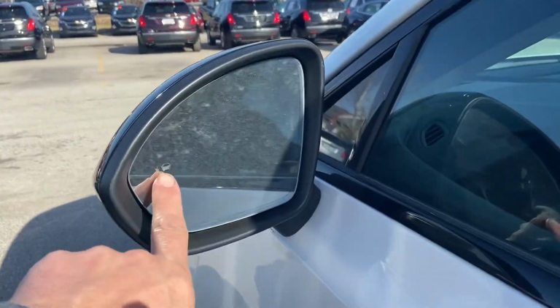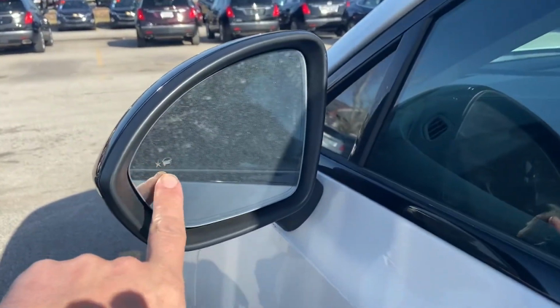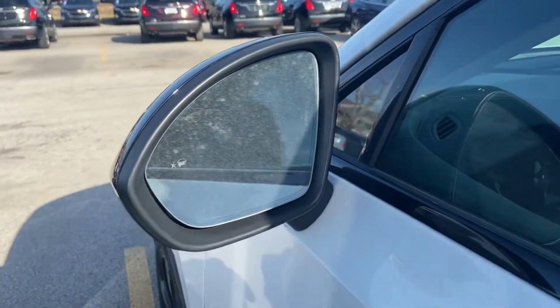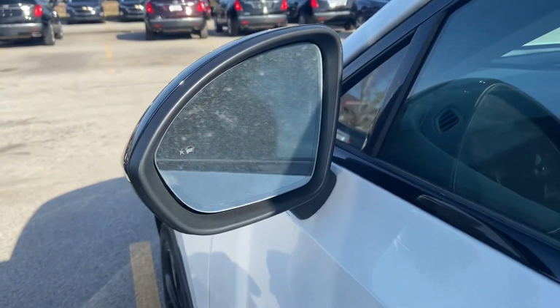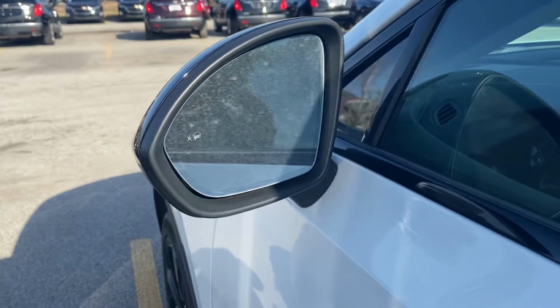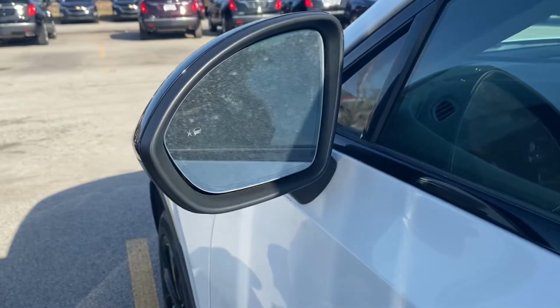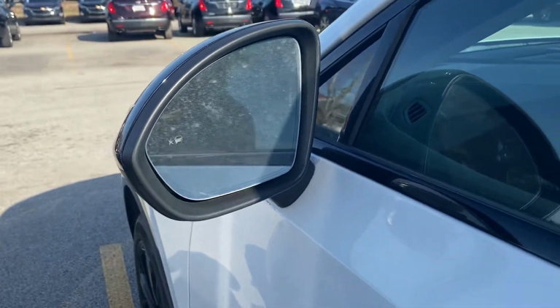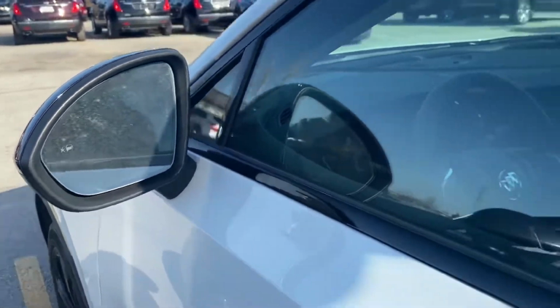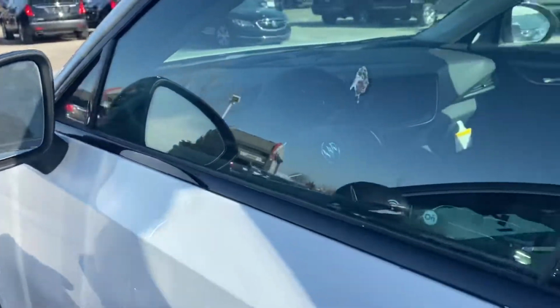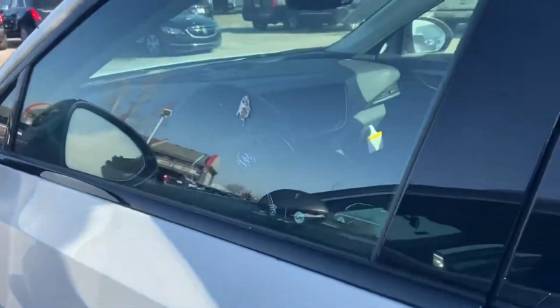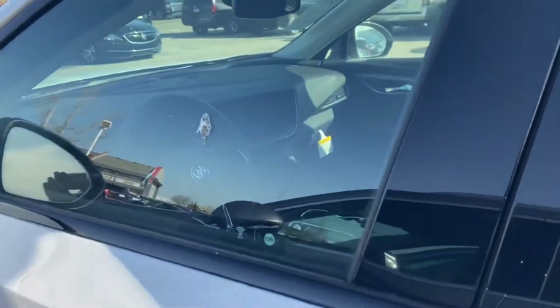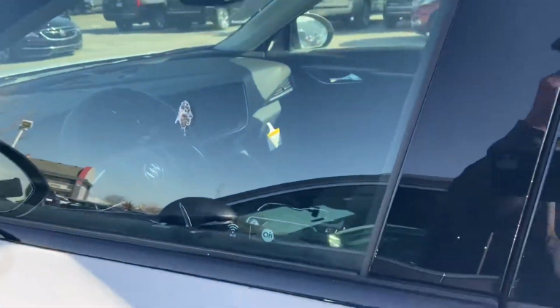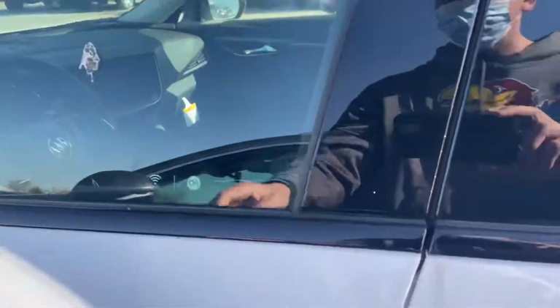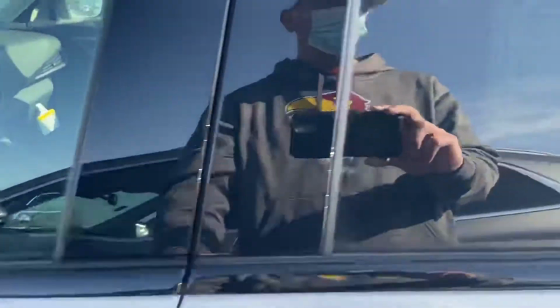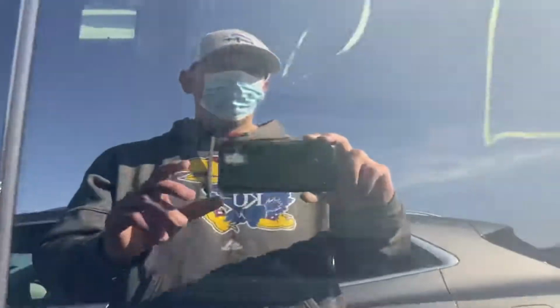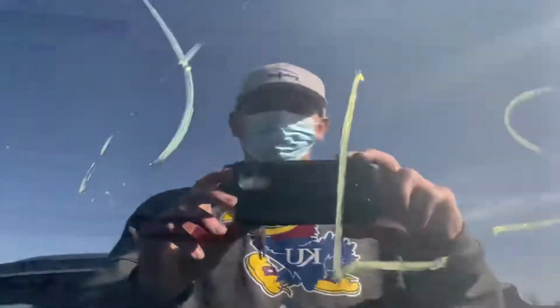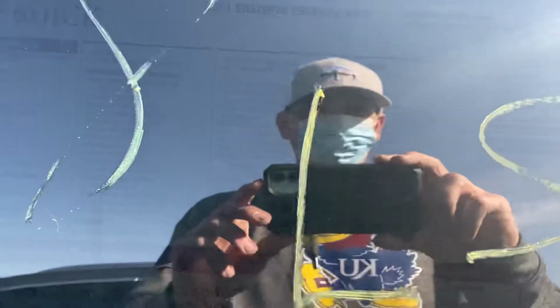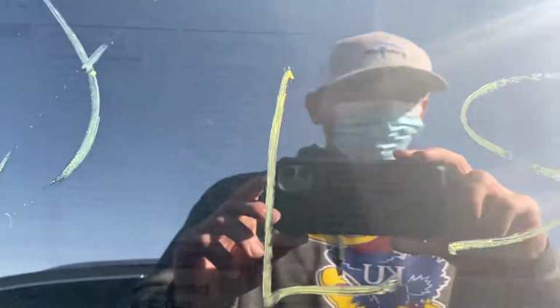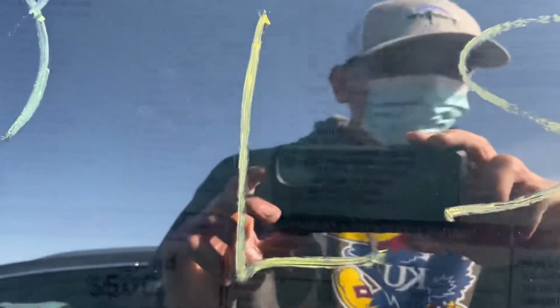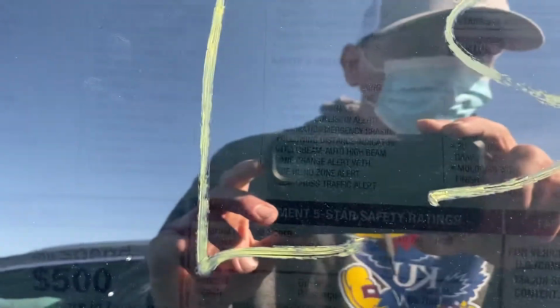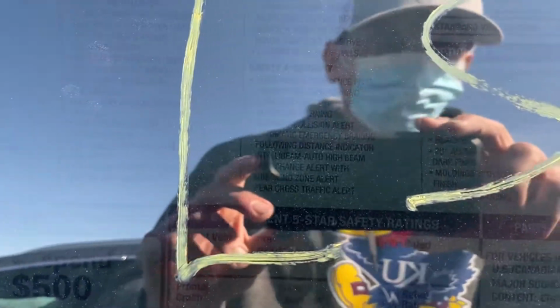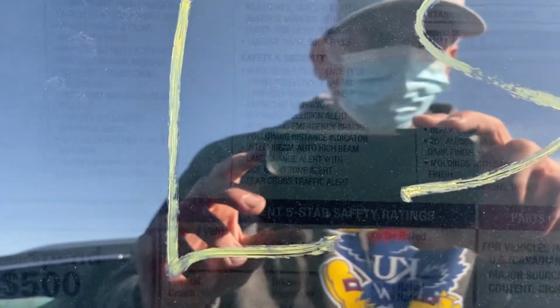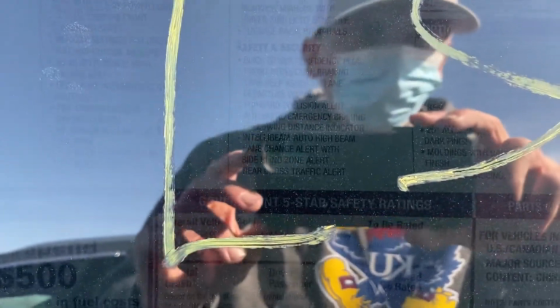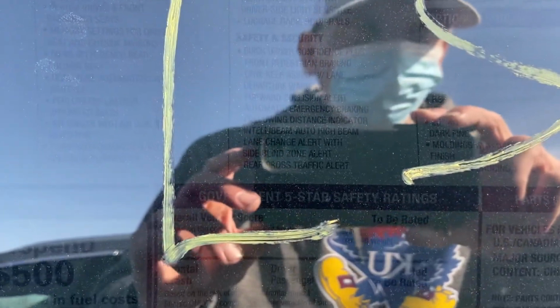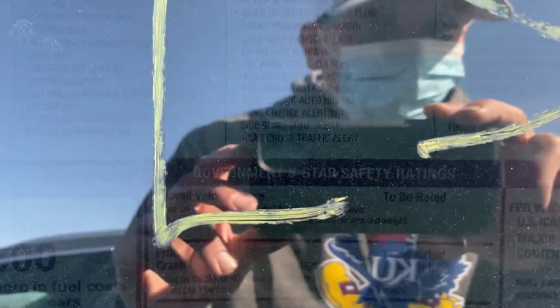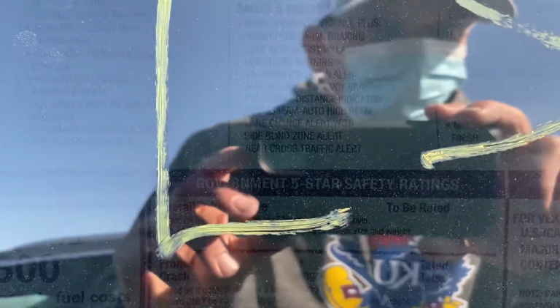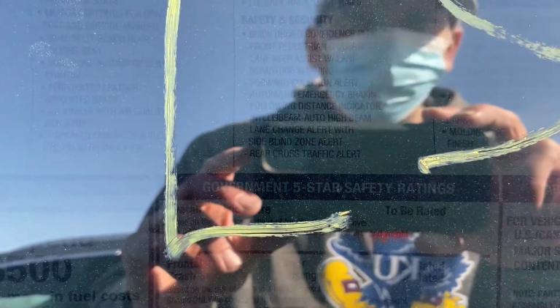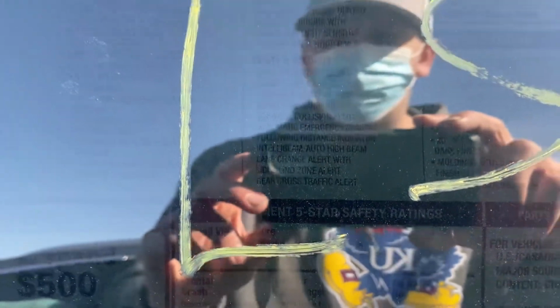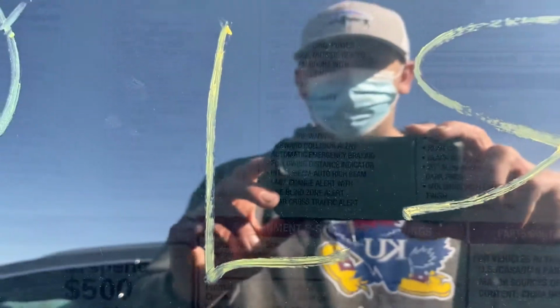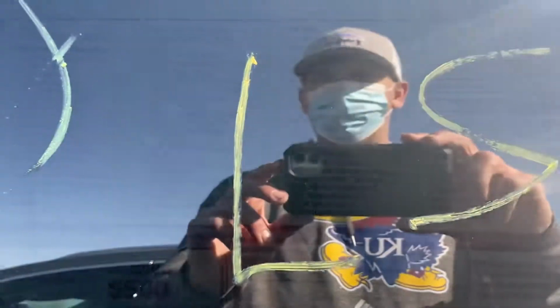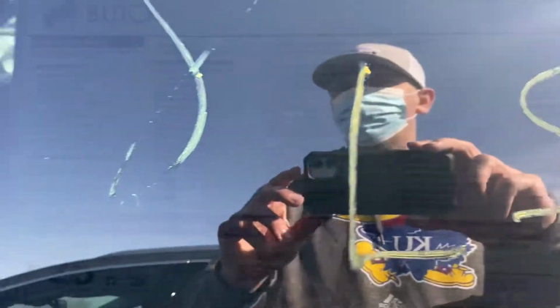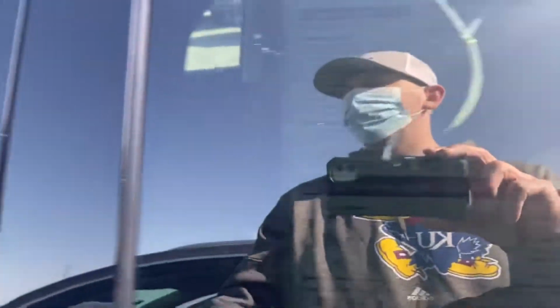It tells you if someone's on the side. Total sticker price of $41,655.